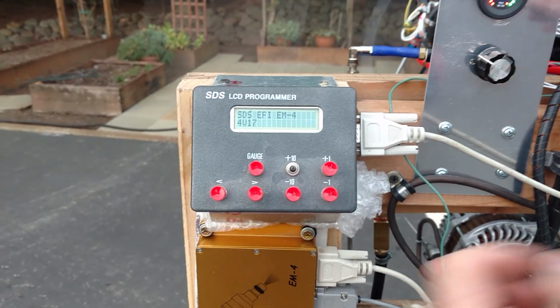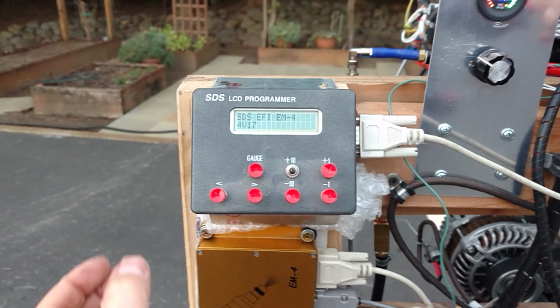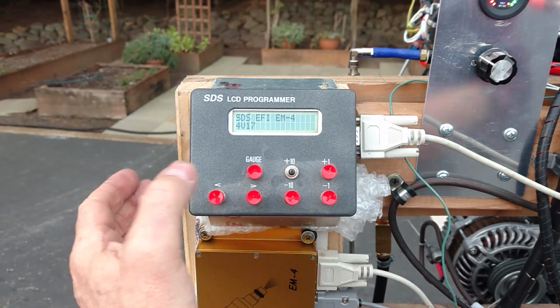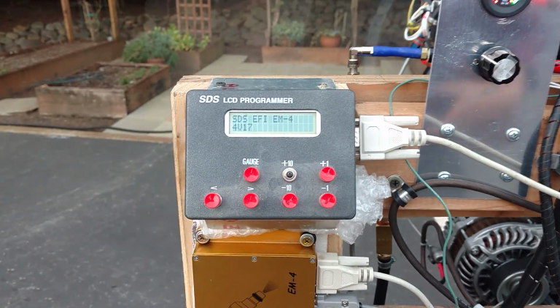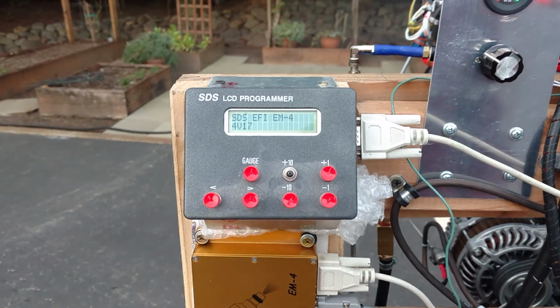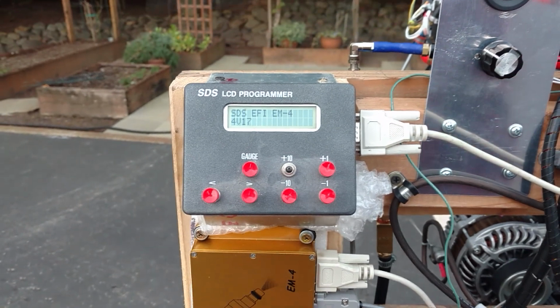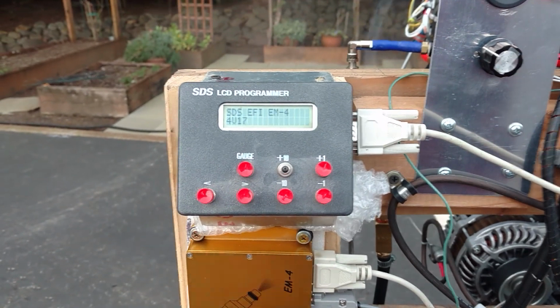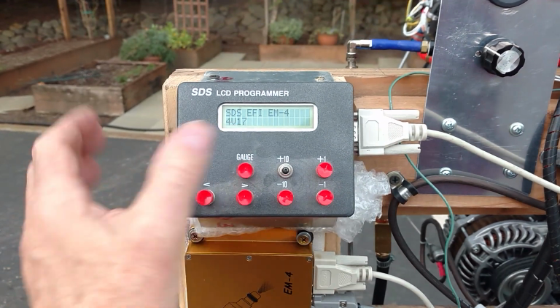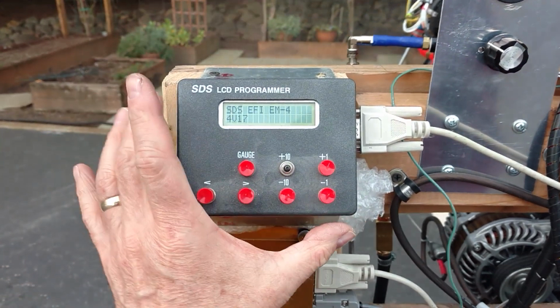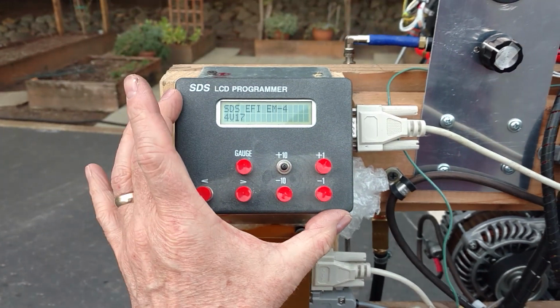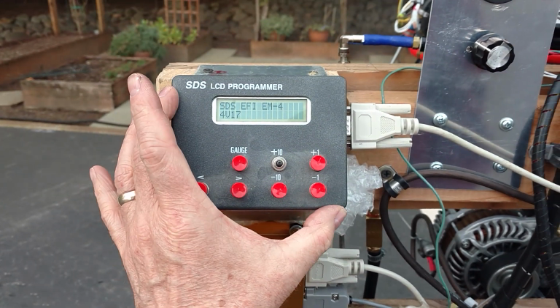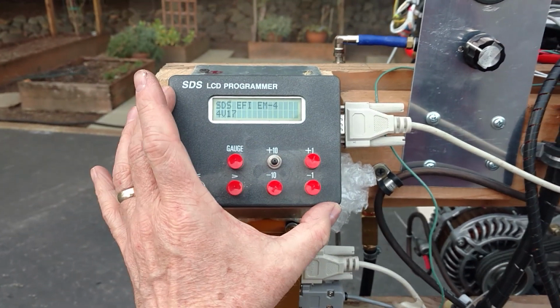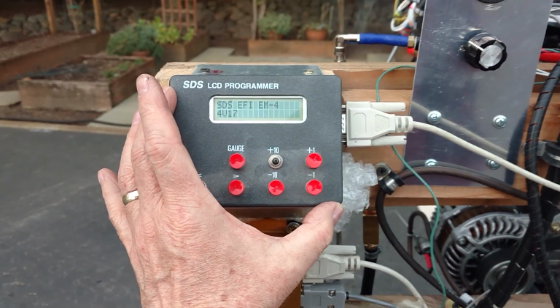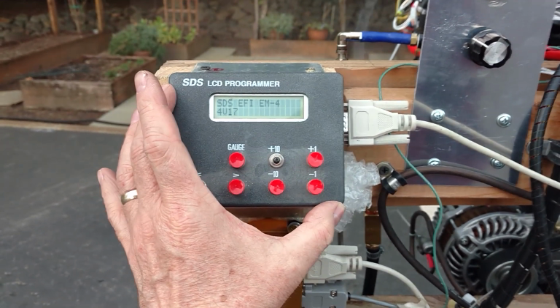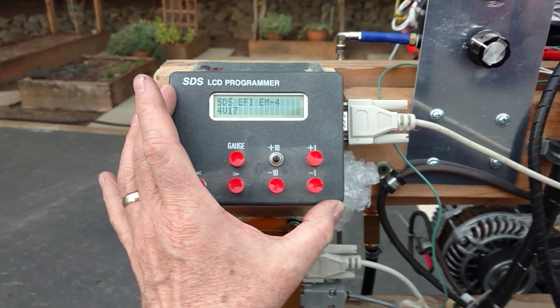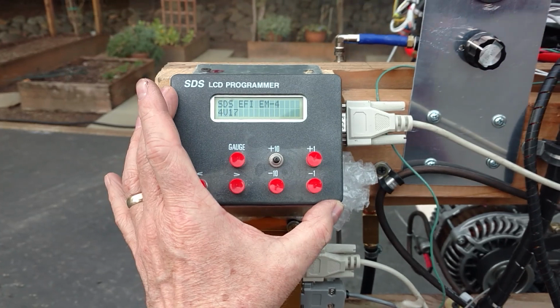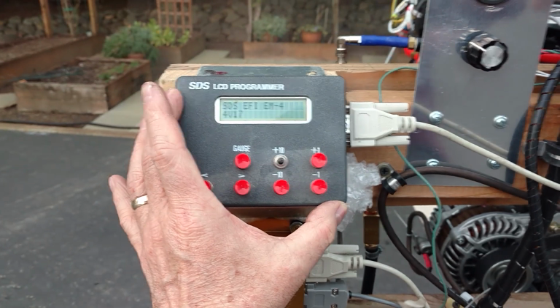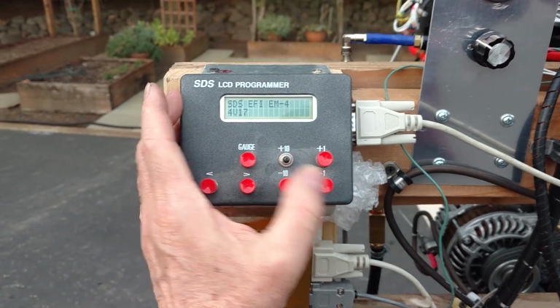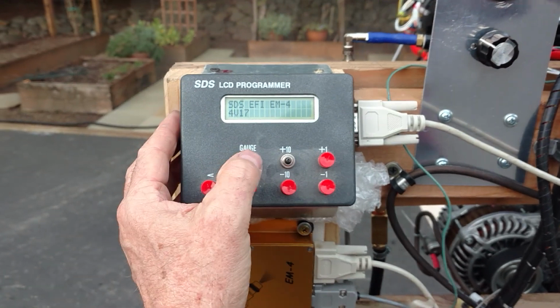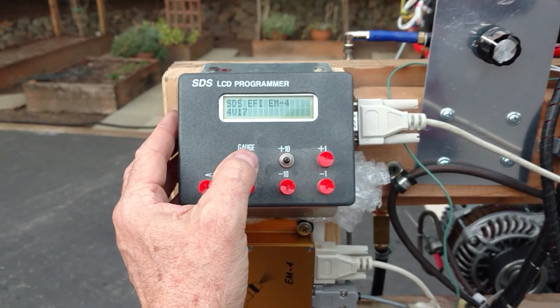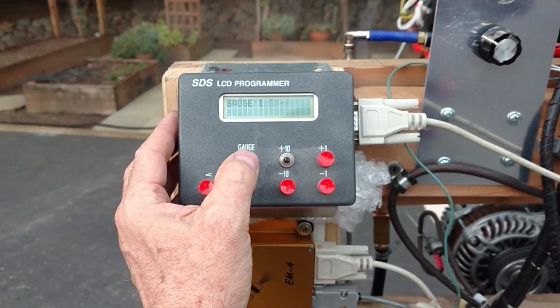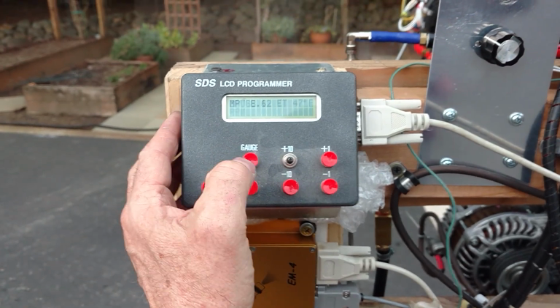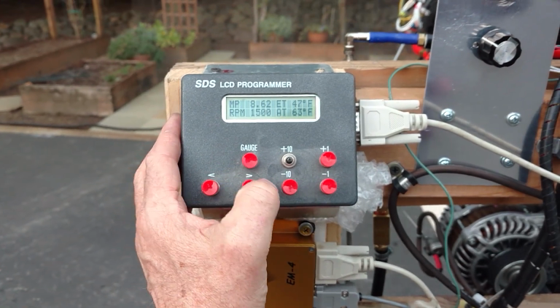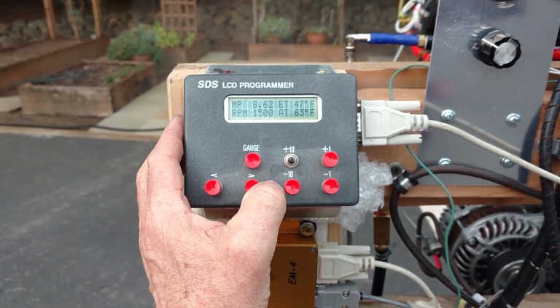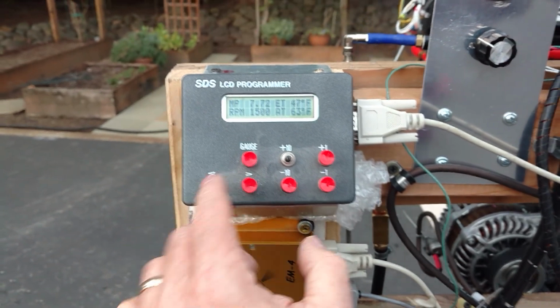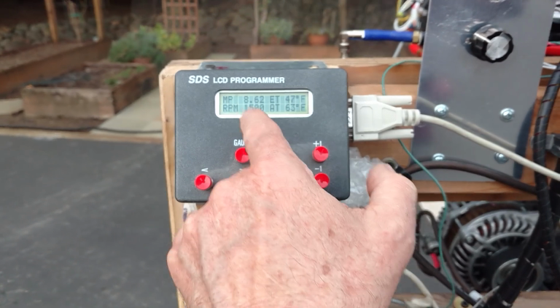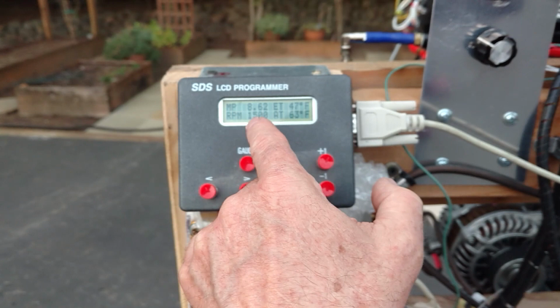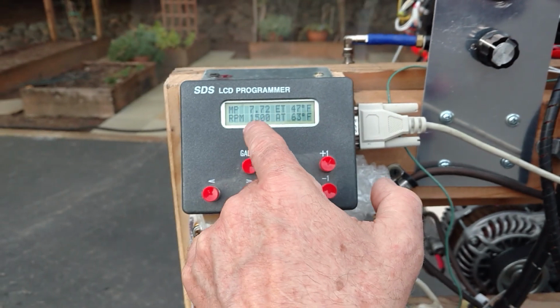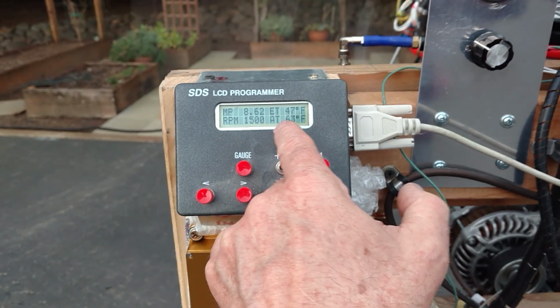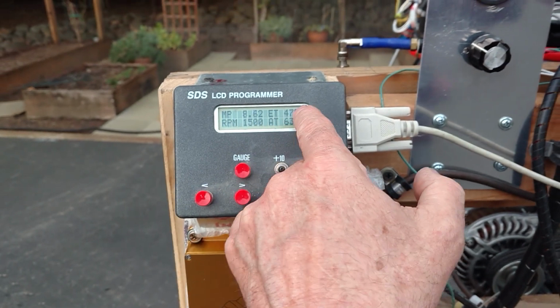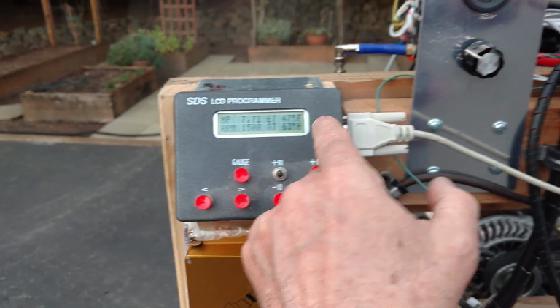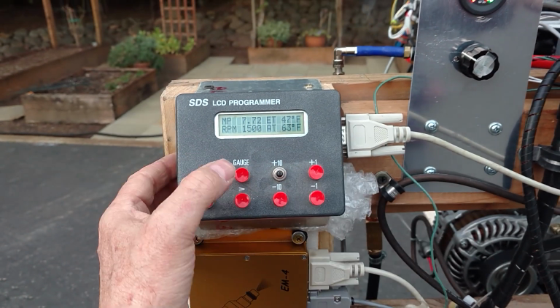I want to show you this SCS-CFI controller. It controls ignition as well as fuel injection. It's an outstanding device. You can see manifold pressure, RPM, and engine temperature.